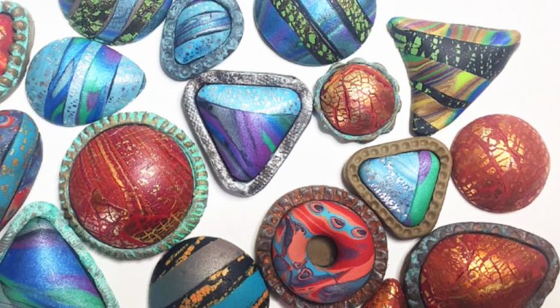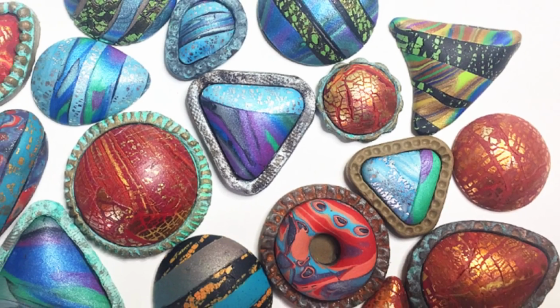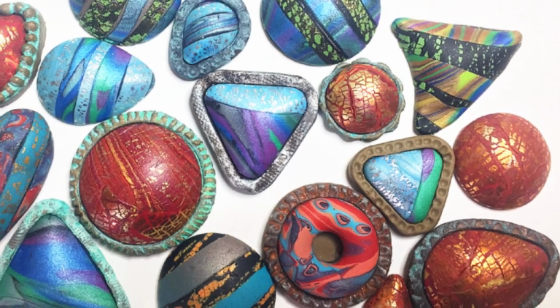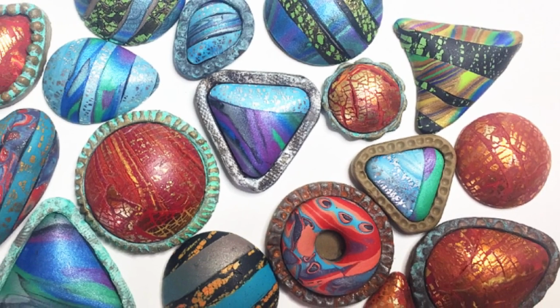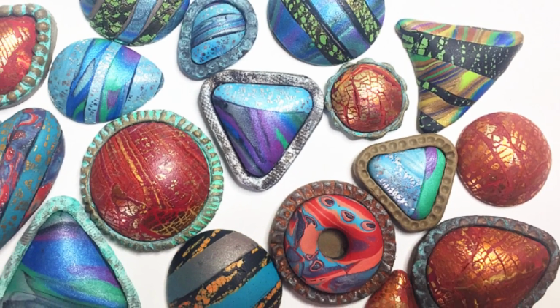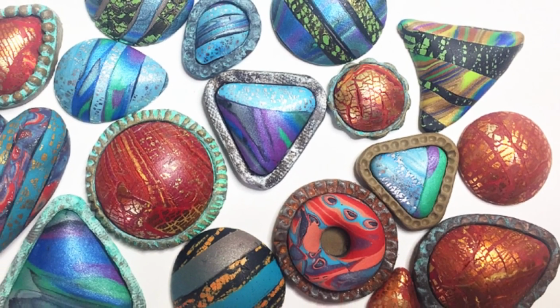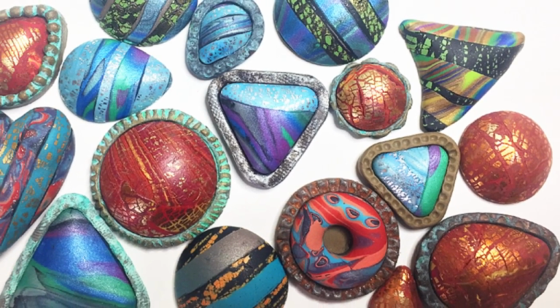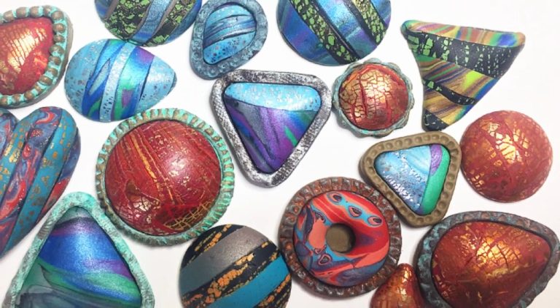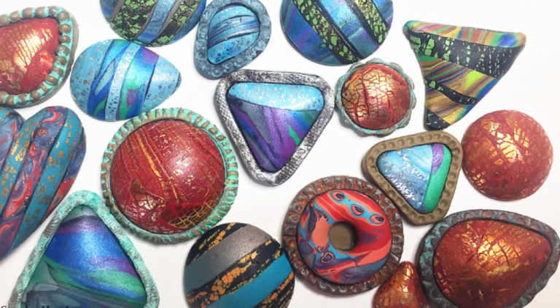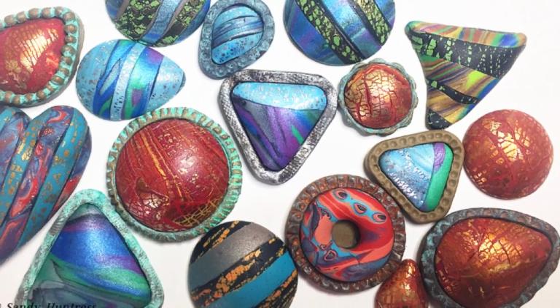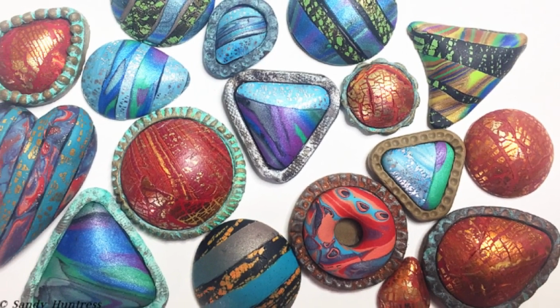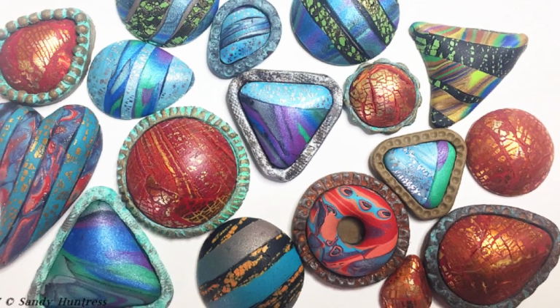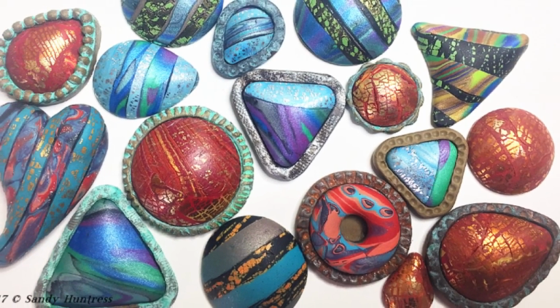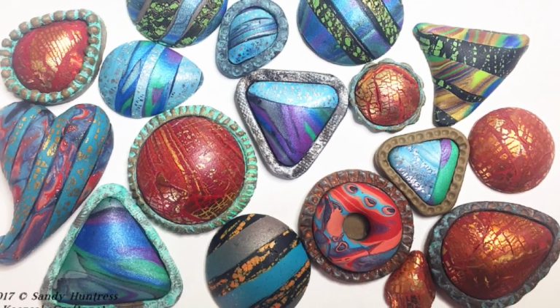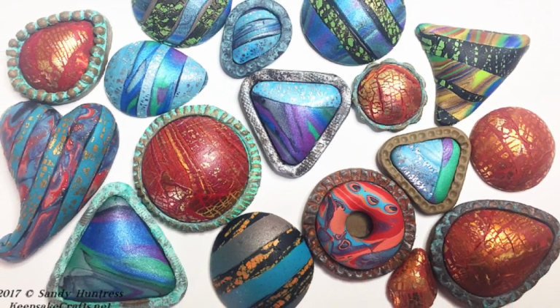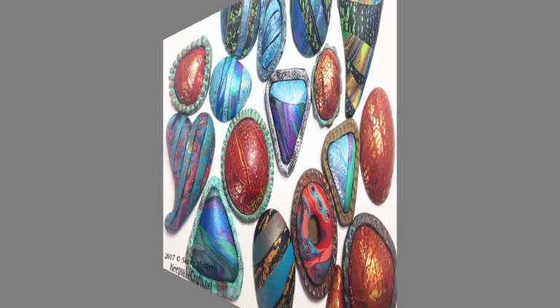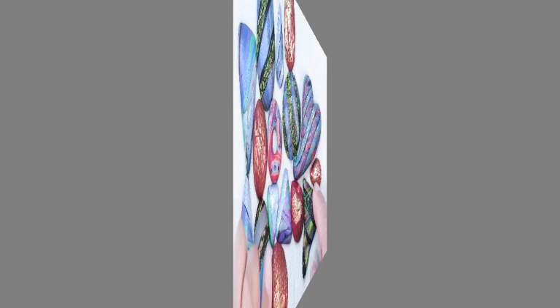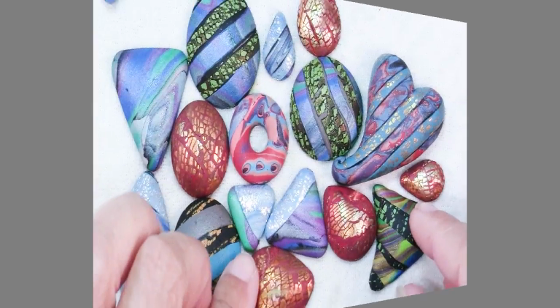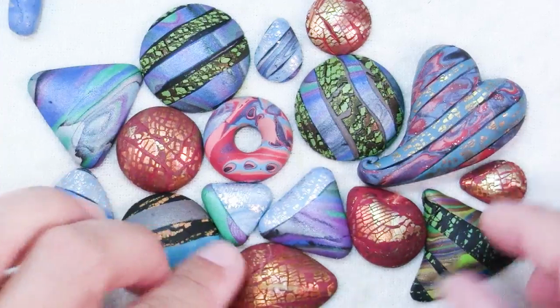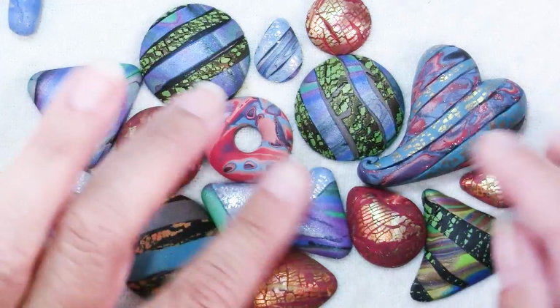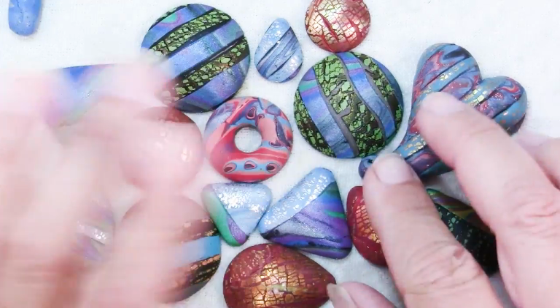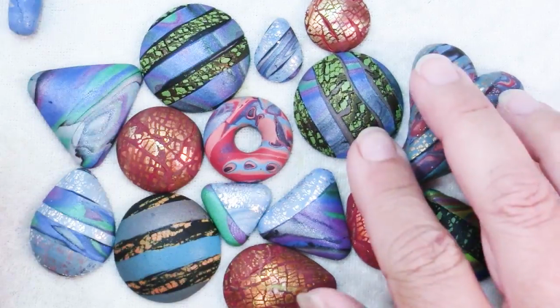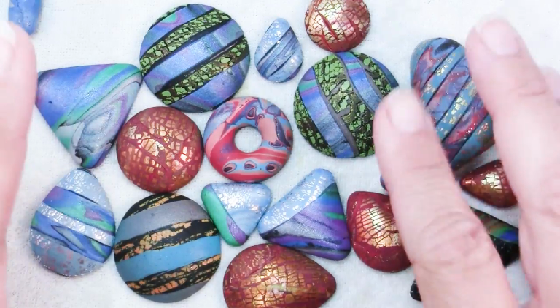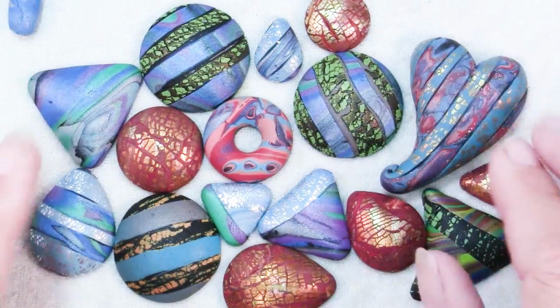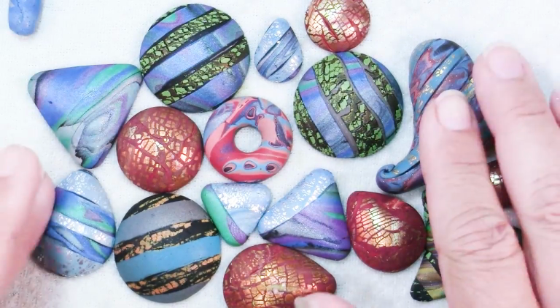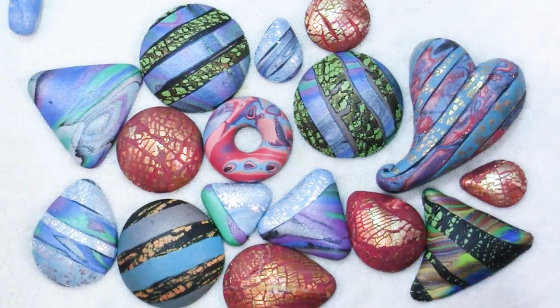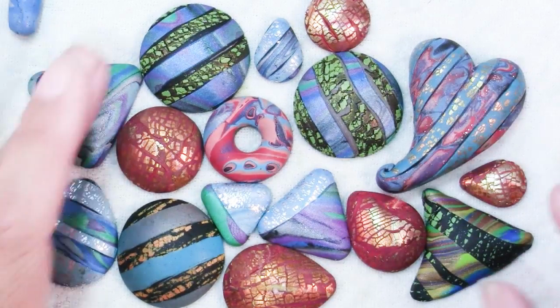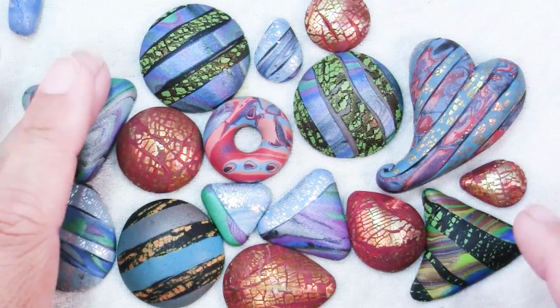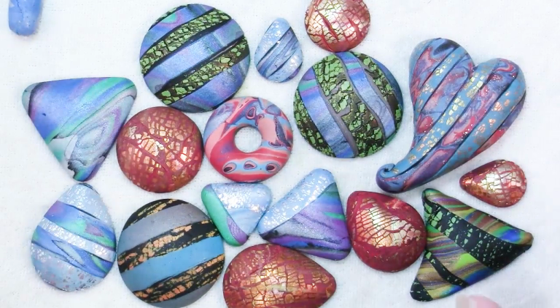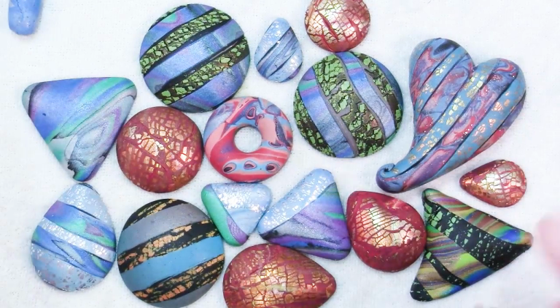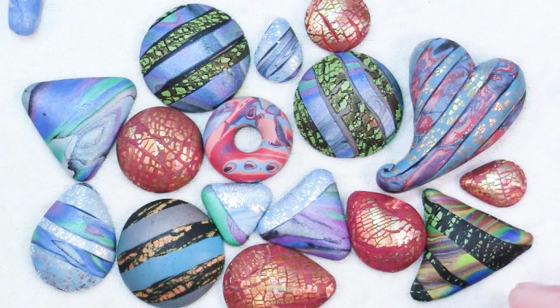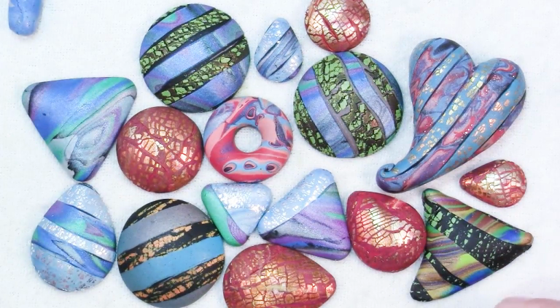Hi there, Sandy here. Welcome to another polymer clay video at KeepsakeCrafts.net. So here are a few of the cabochons I have shown you how to make.